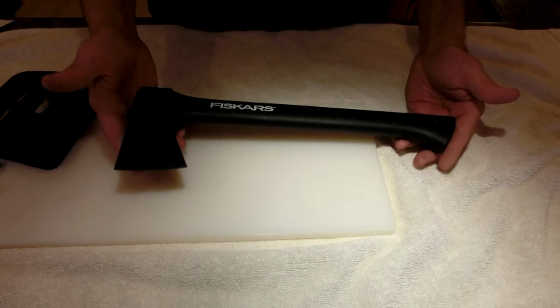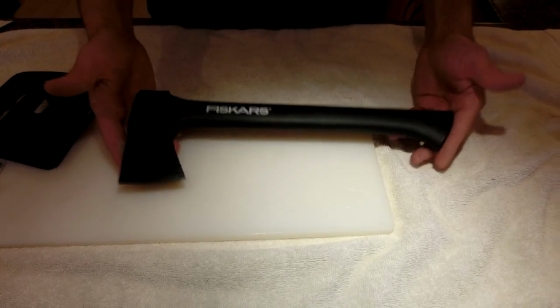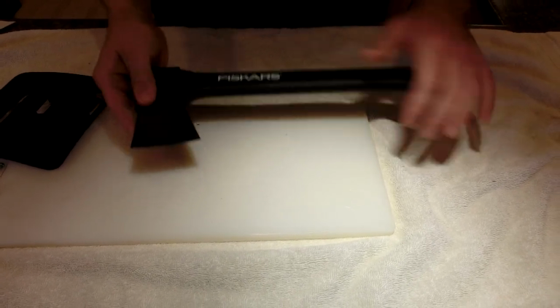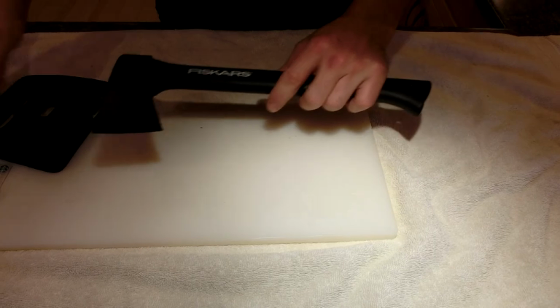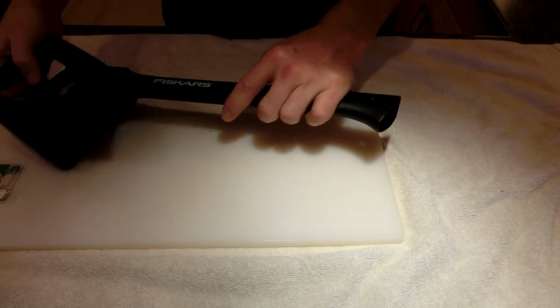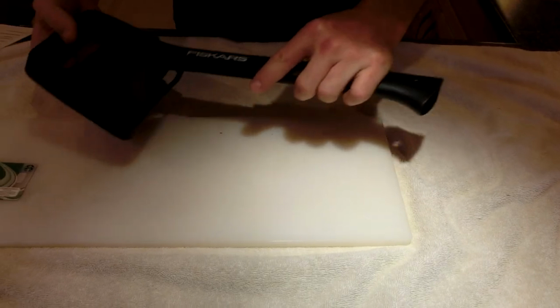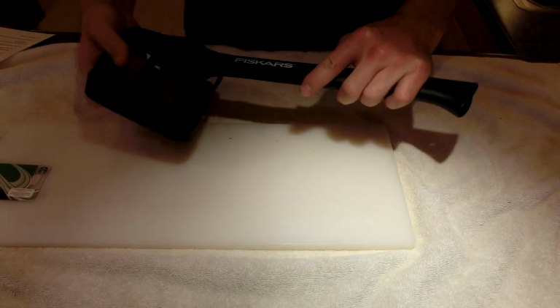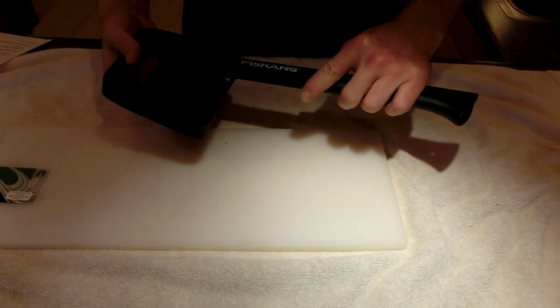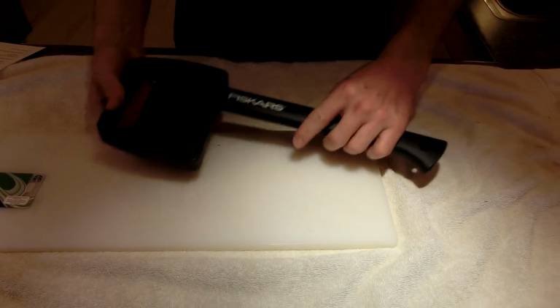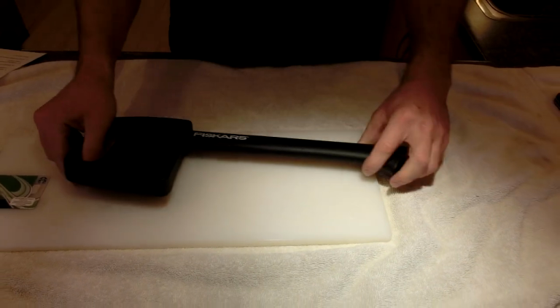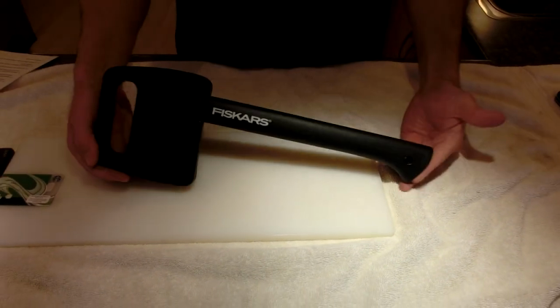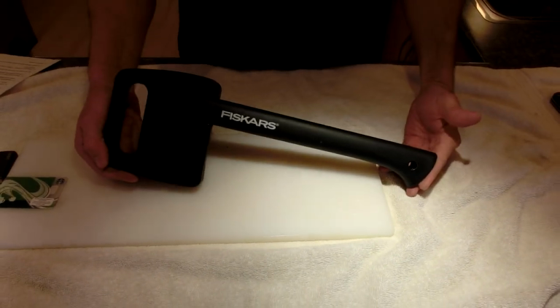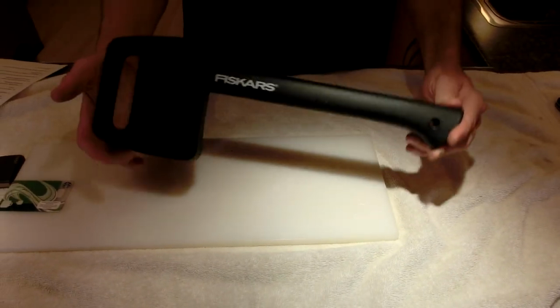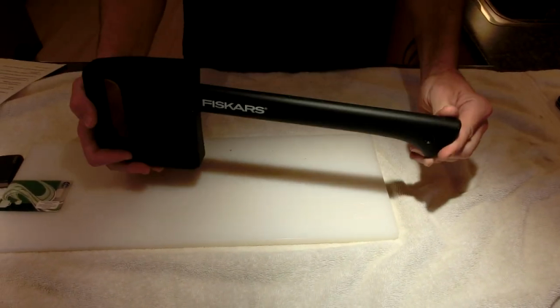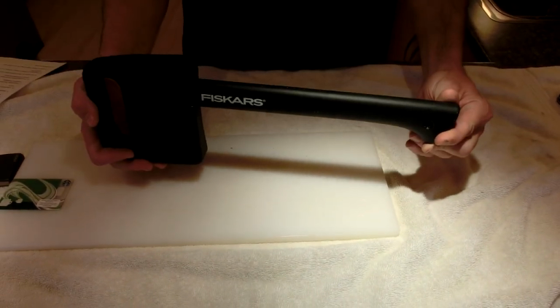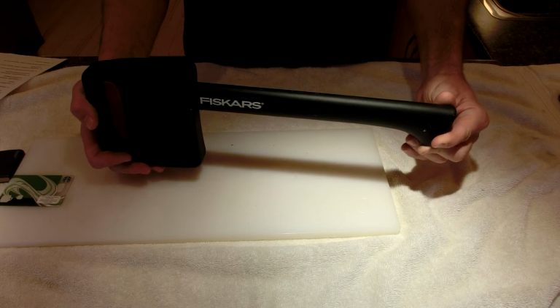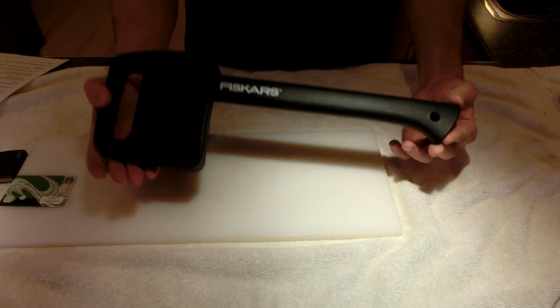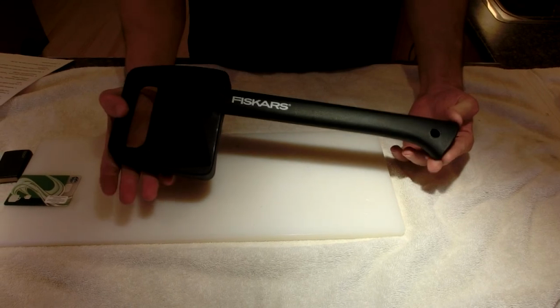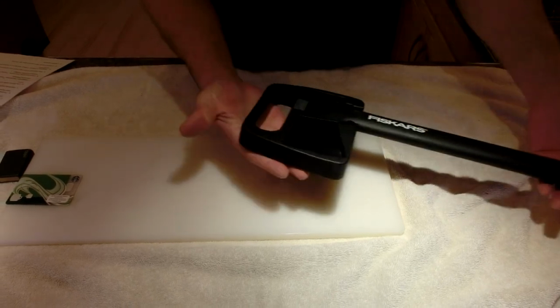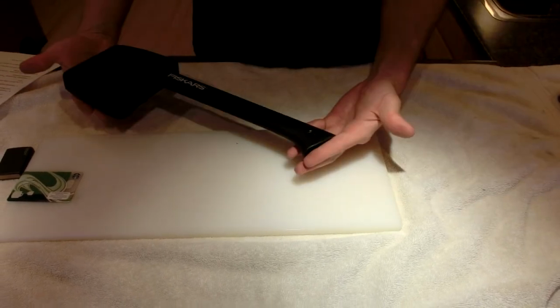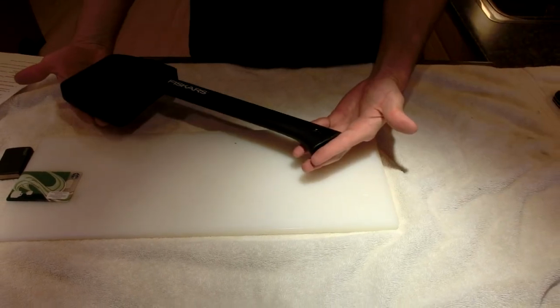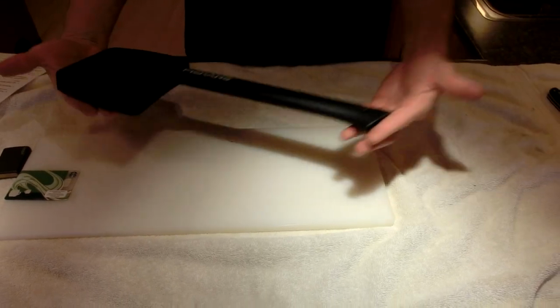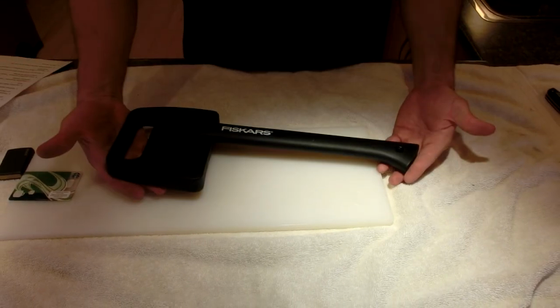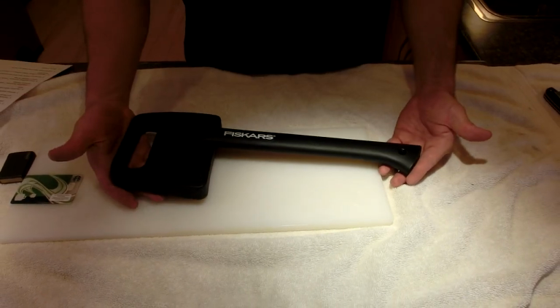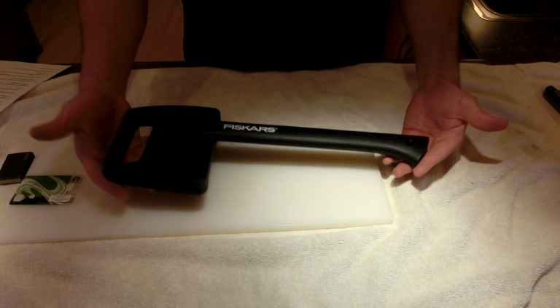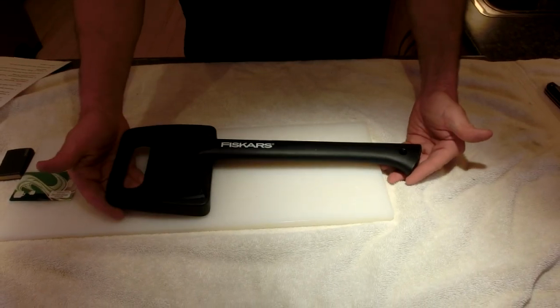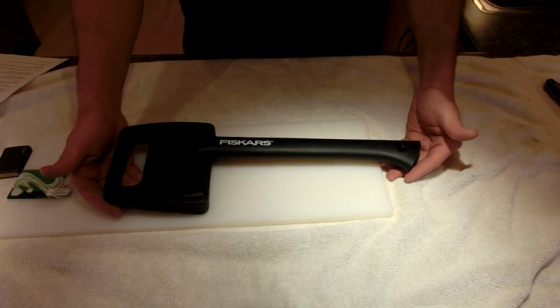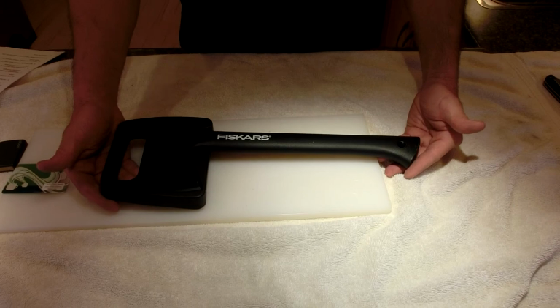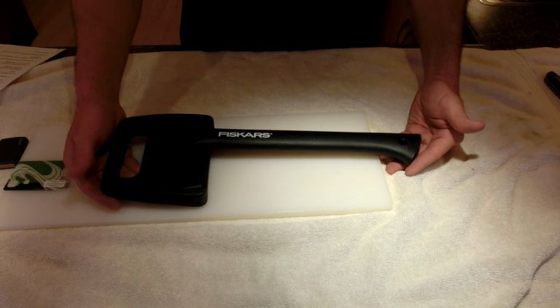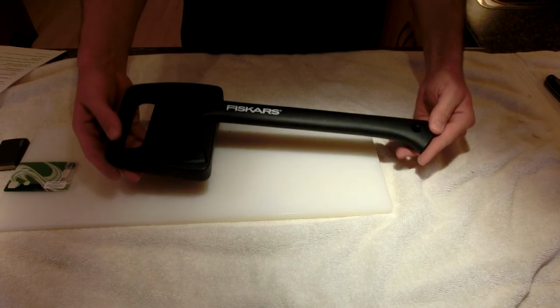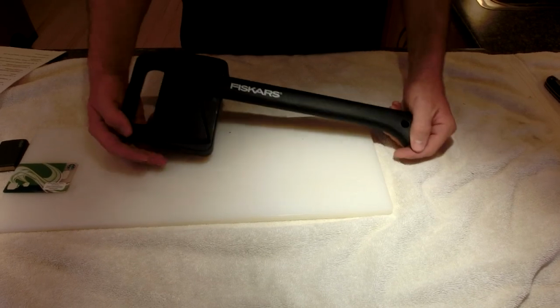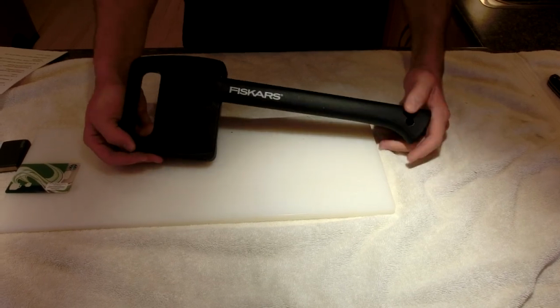Thanks for watching my quick tabletop review of this great little hatchet. It's especially good for backup — fits under seats, fits behind seats, and great for a bug out bag too. Thanks, bye.